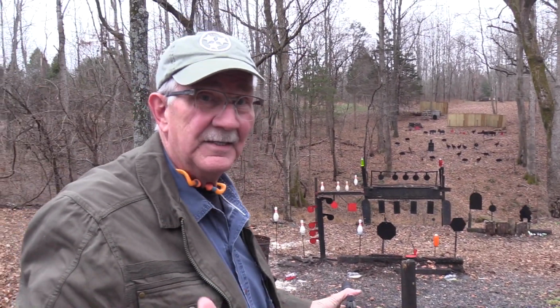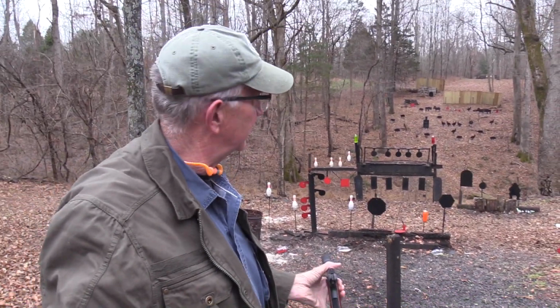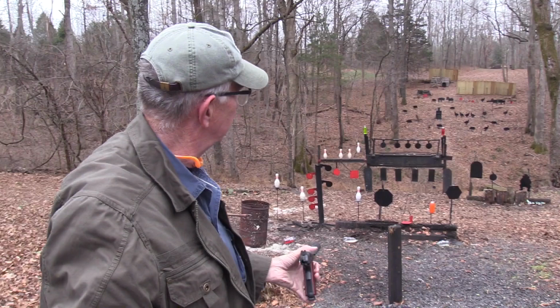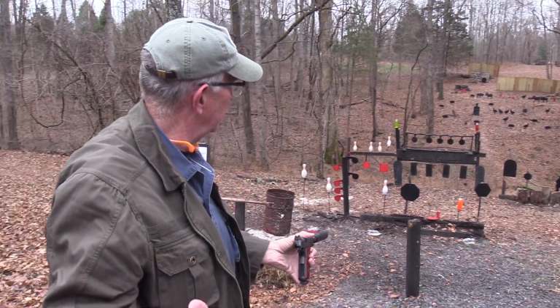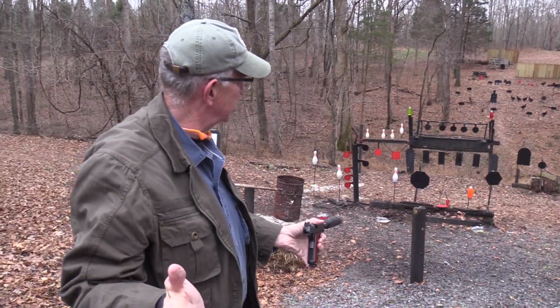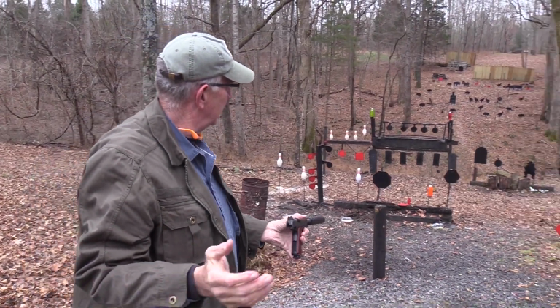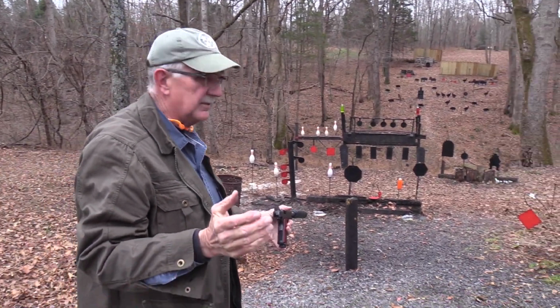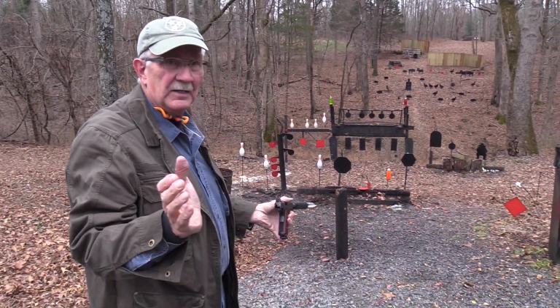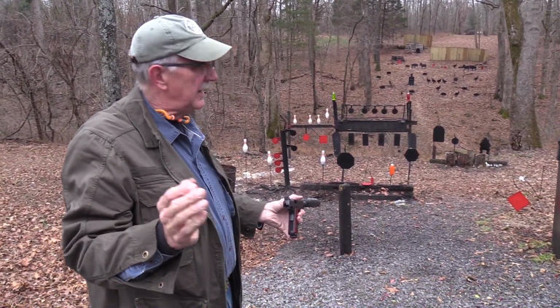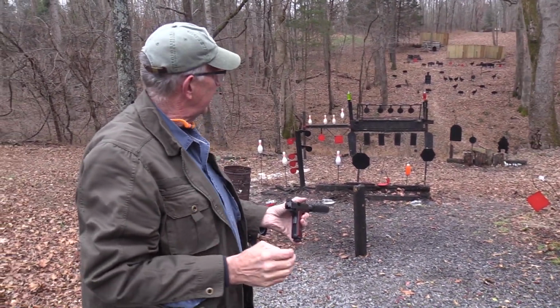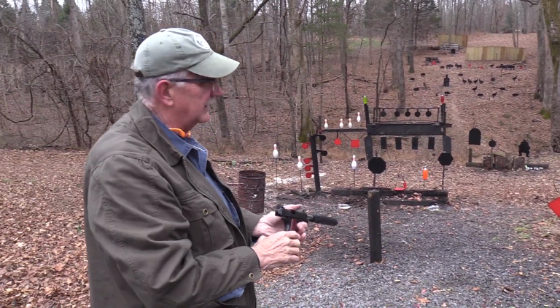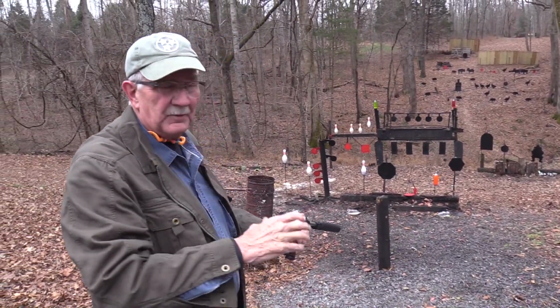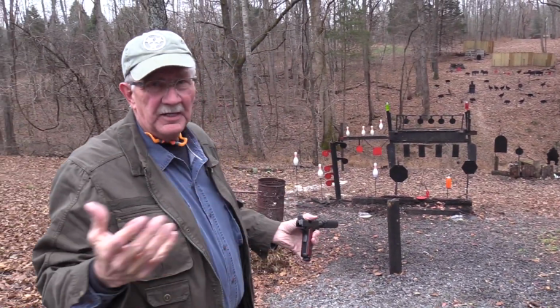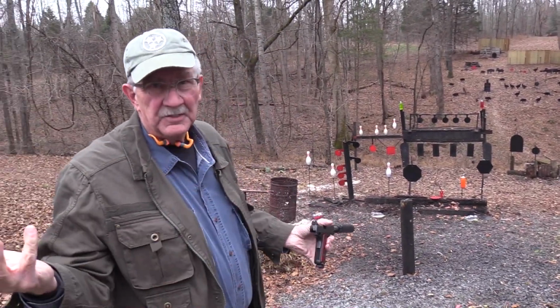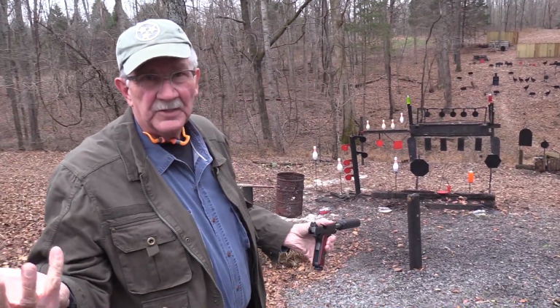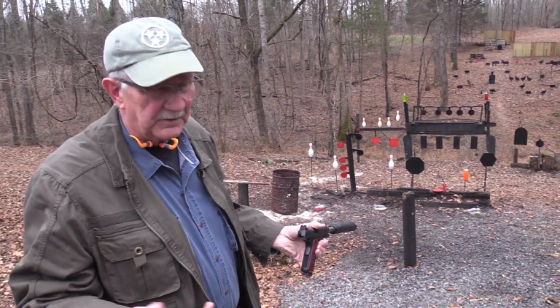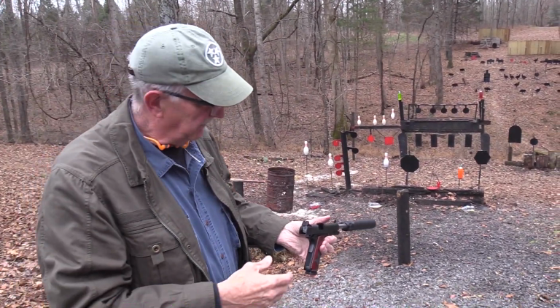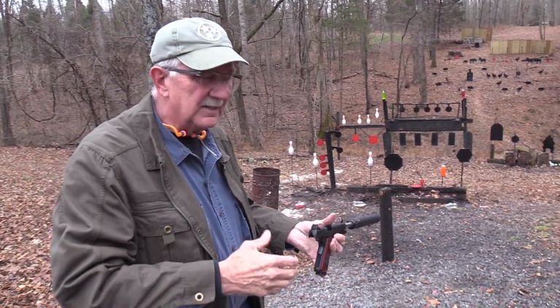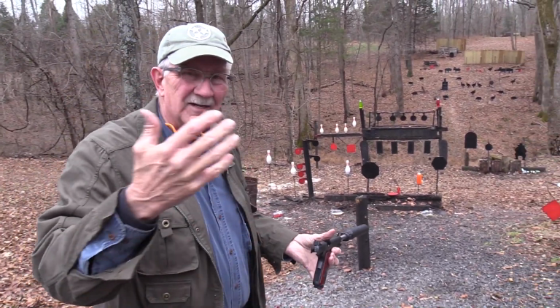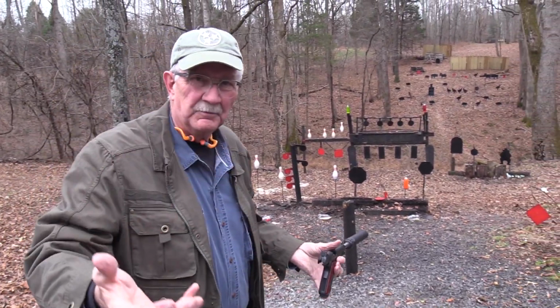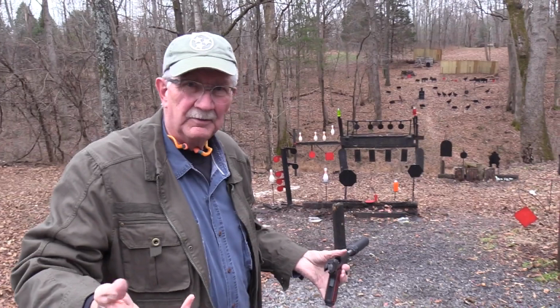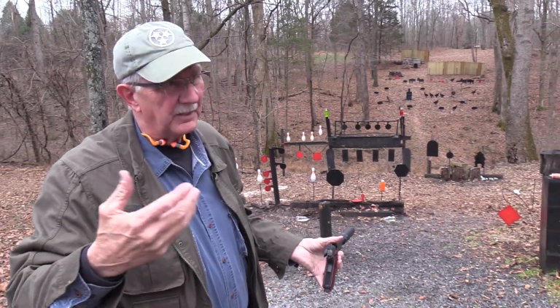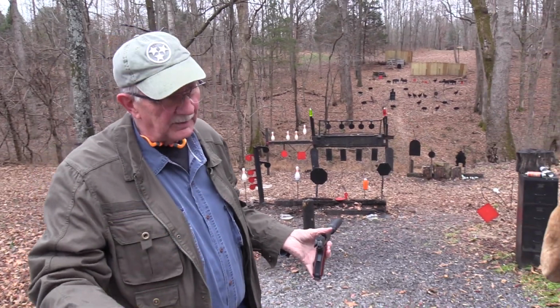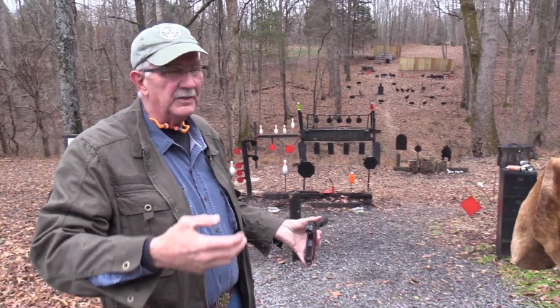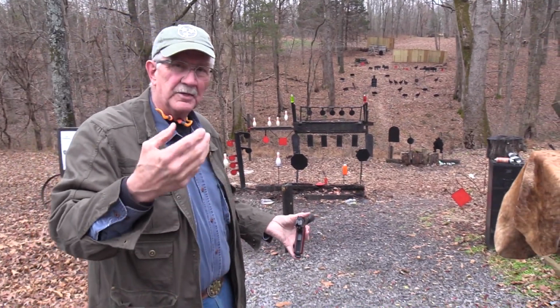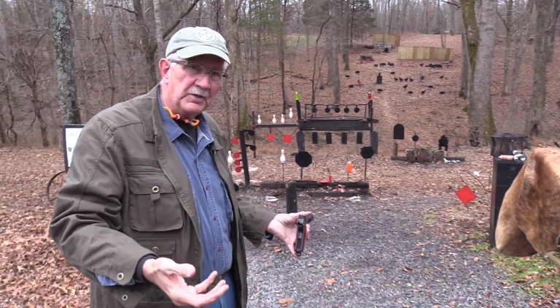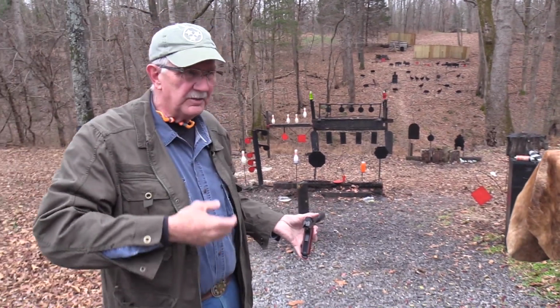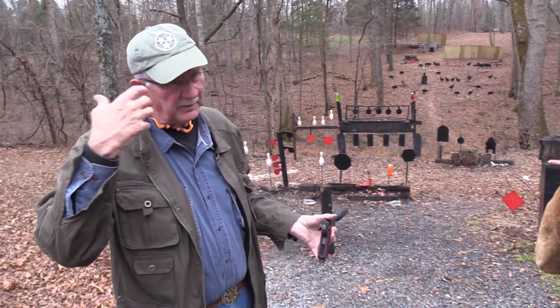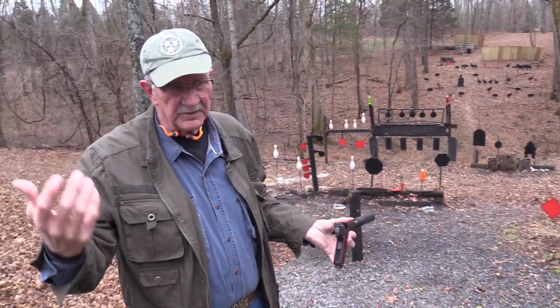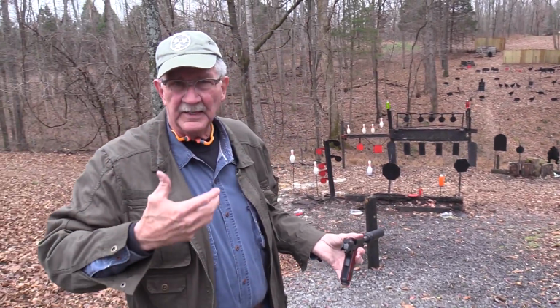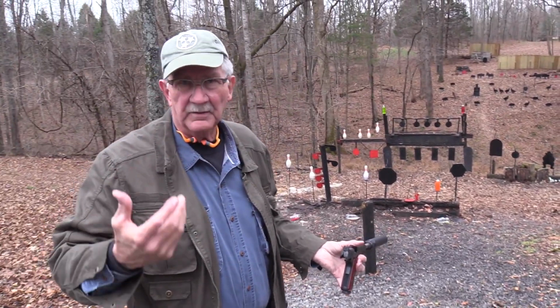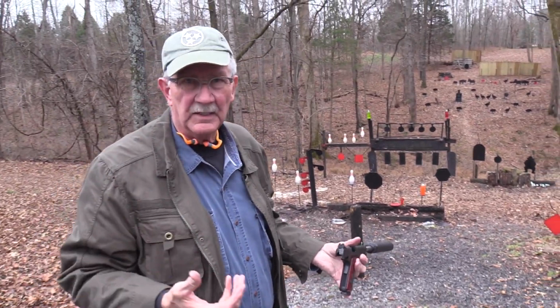I didn't miss. I promise. I hit the brown one, and that way you could hear the suppressor. It doesn't come through the camera, your computer, your ears and all that sort of thing.